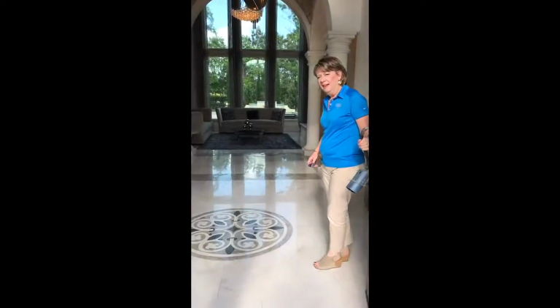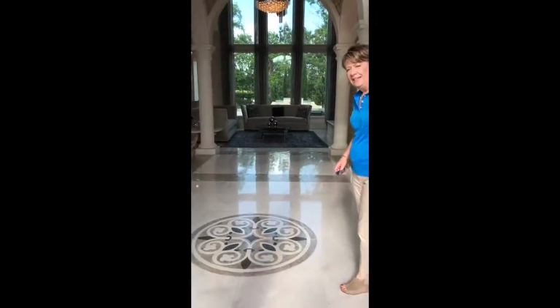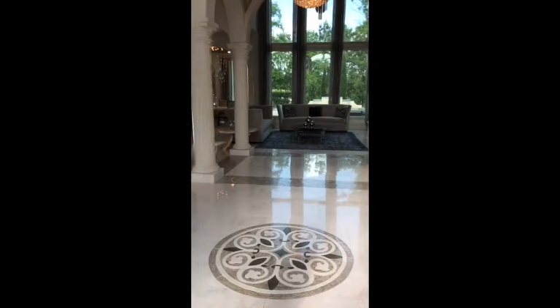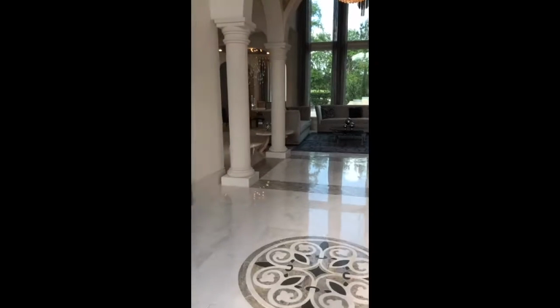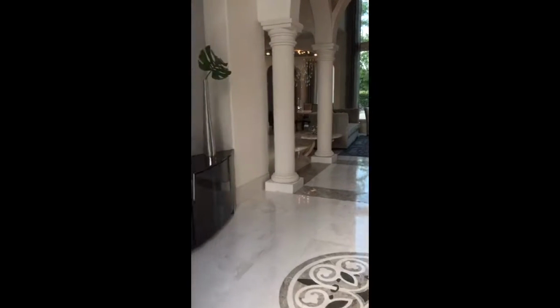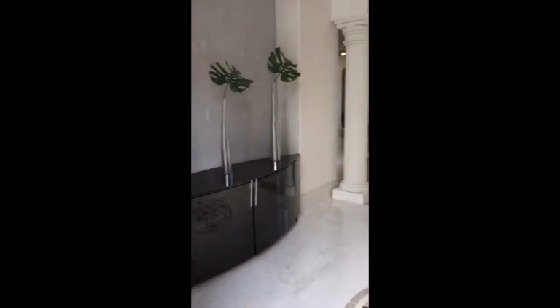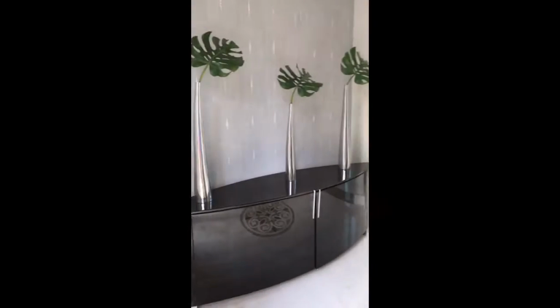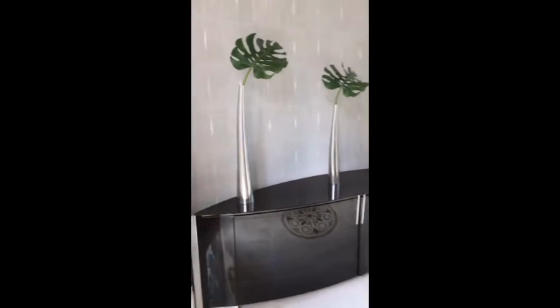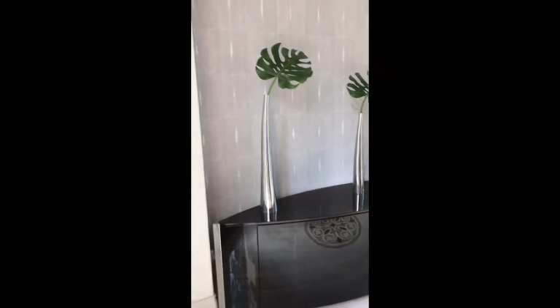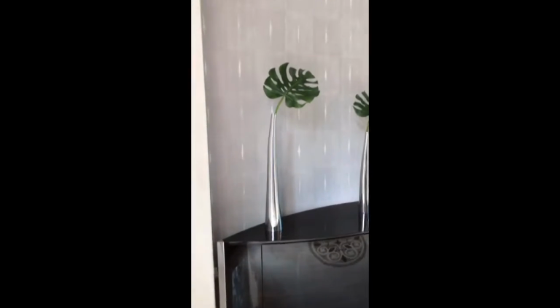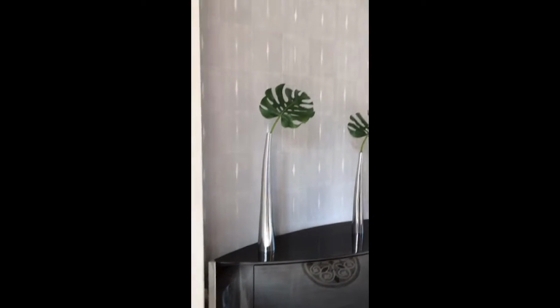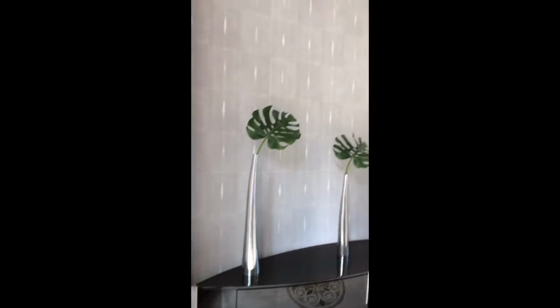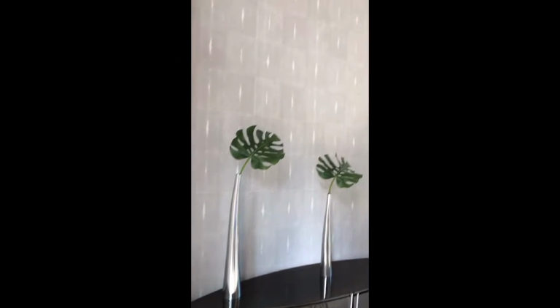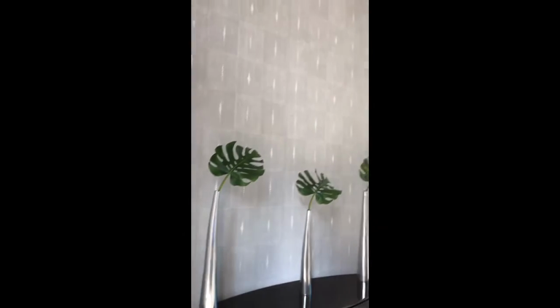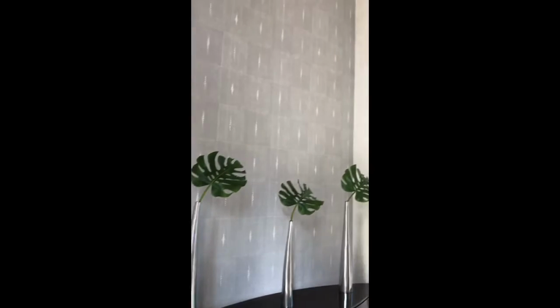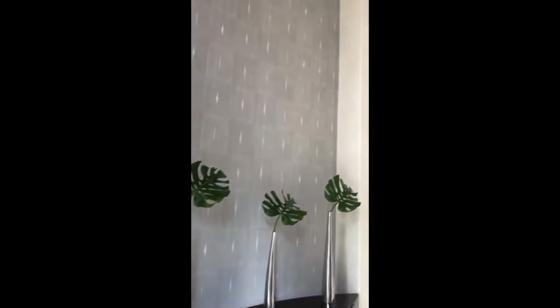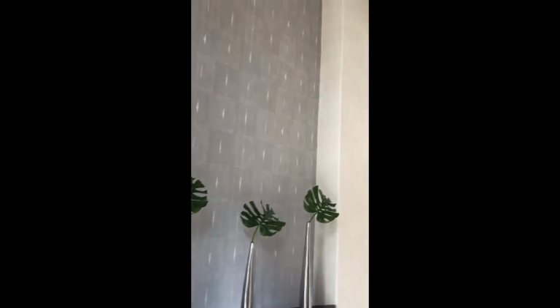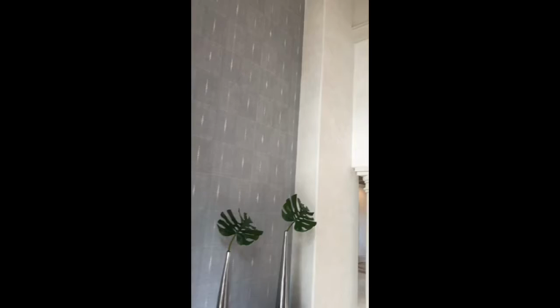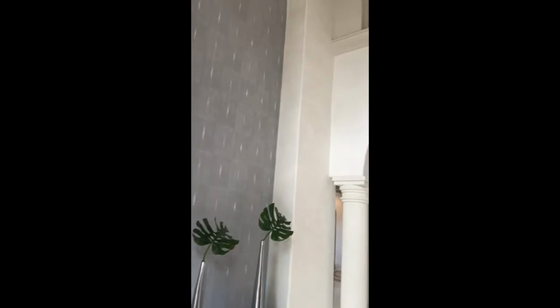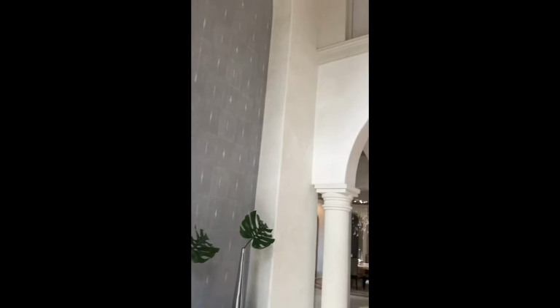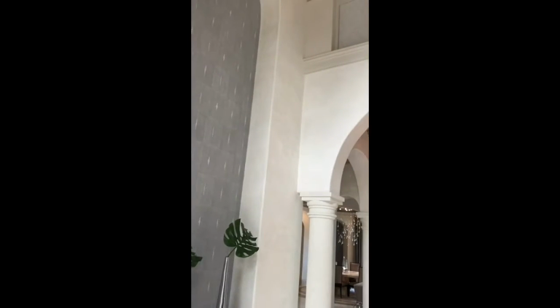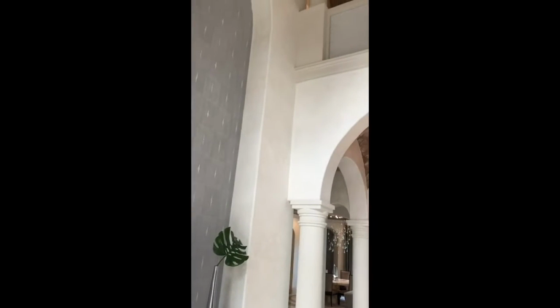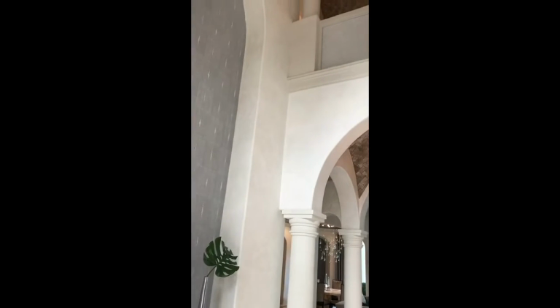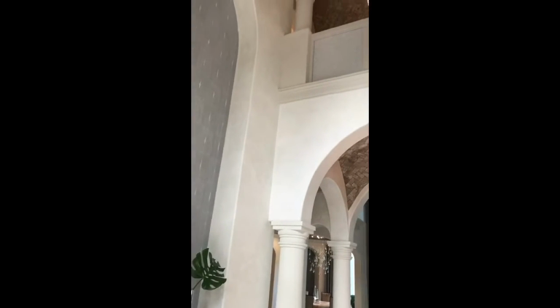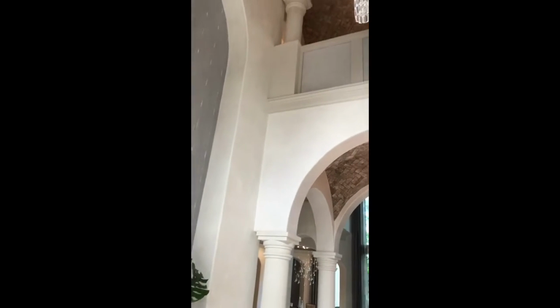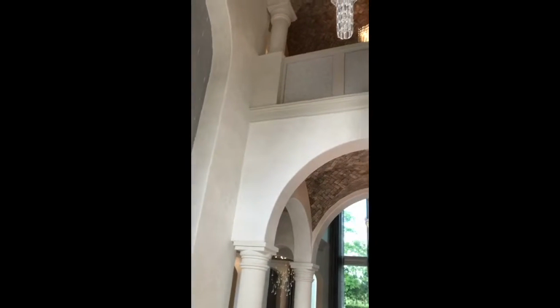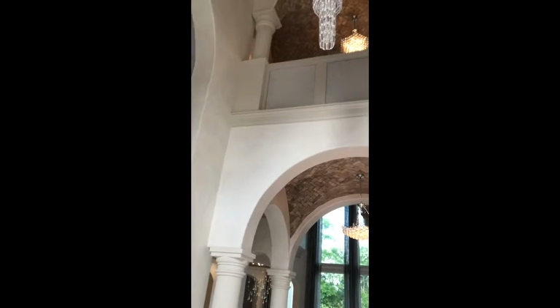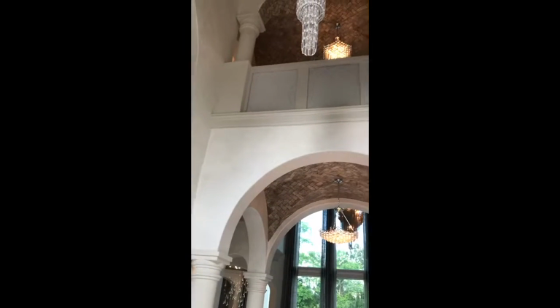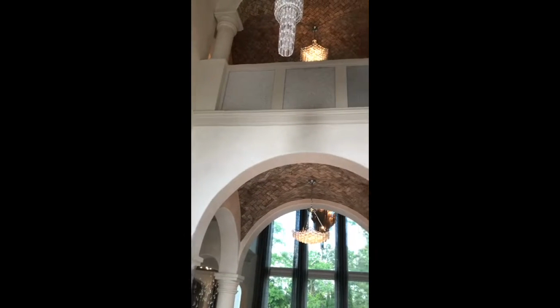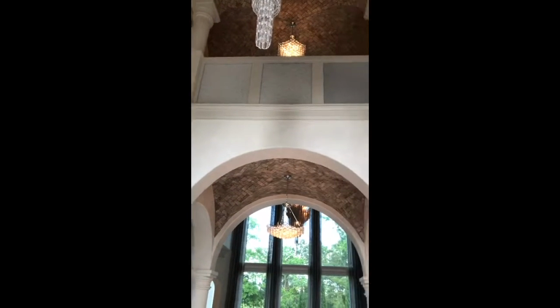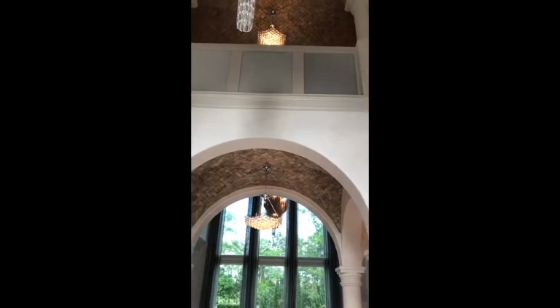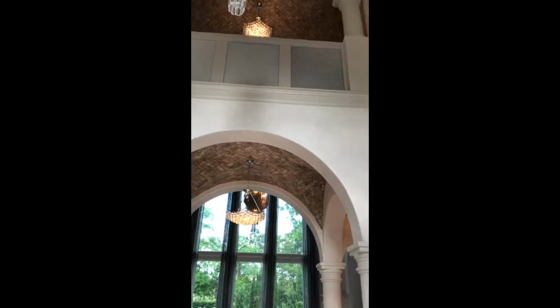Hey, Steve. Just want to kind of give you an idea of what 31 Fazio Way looks like as we walk through the house. I'll be pointing out some things as we walk through.